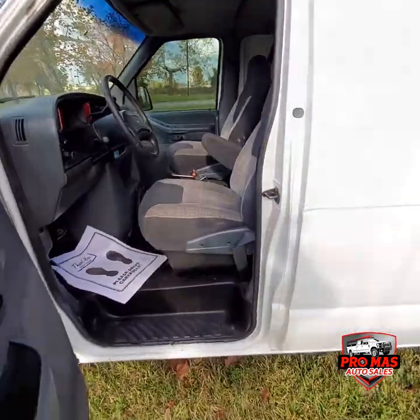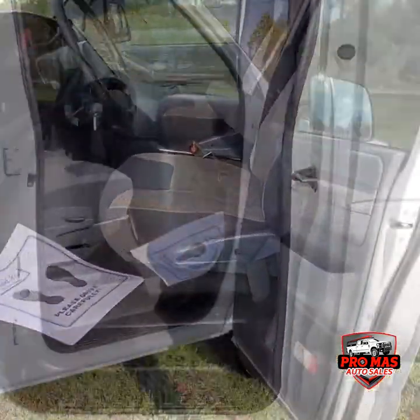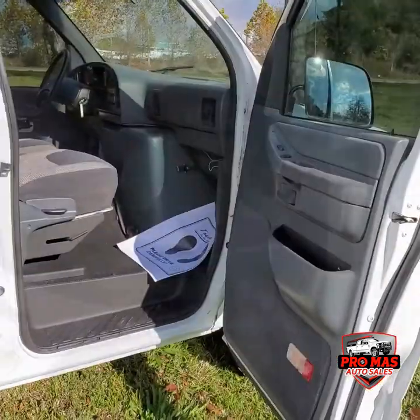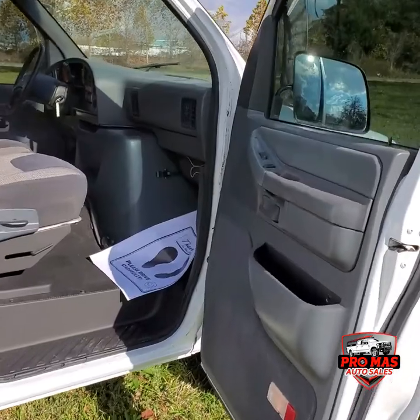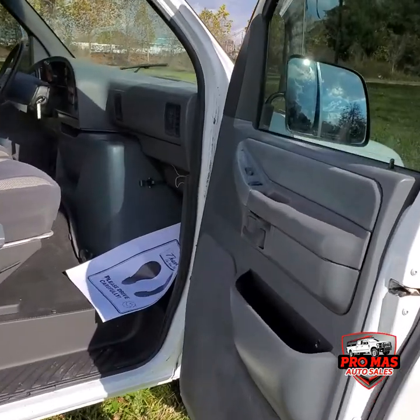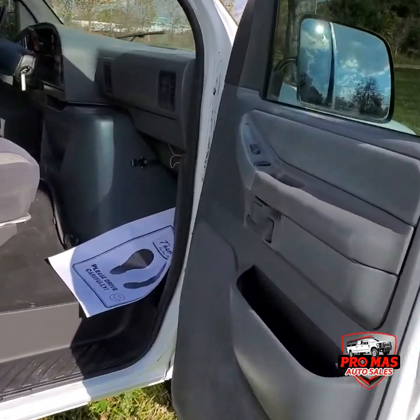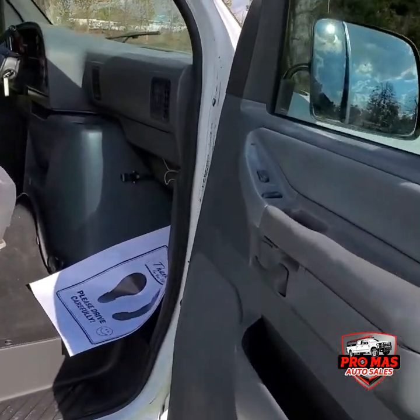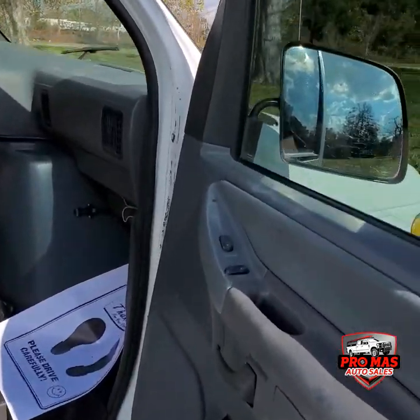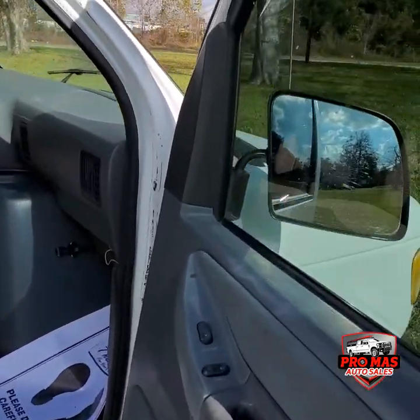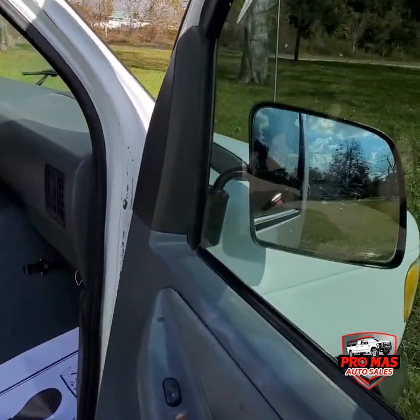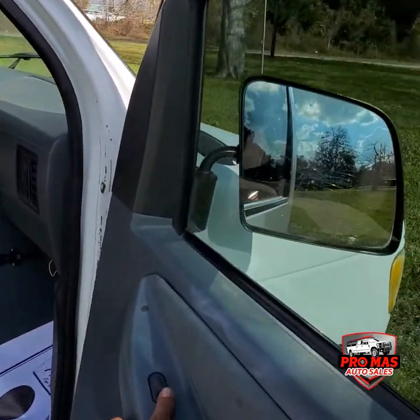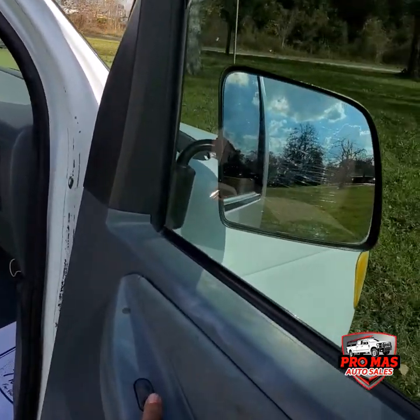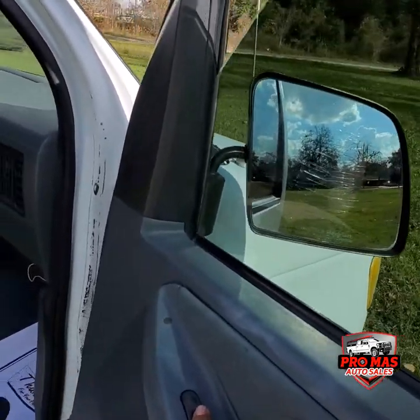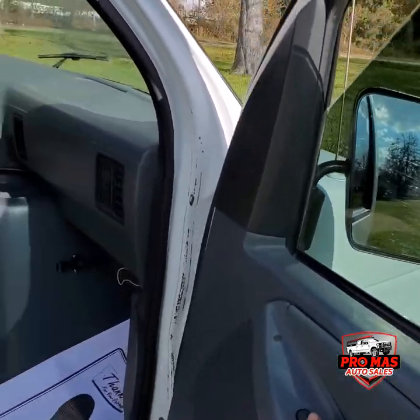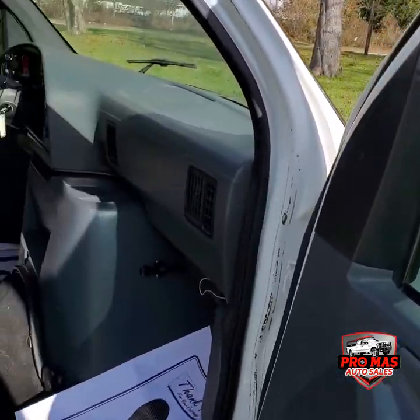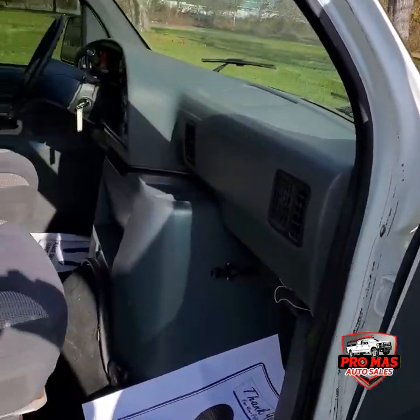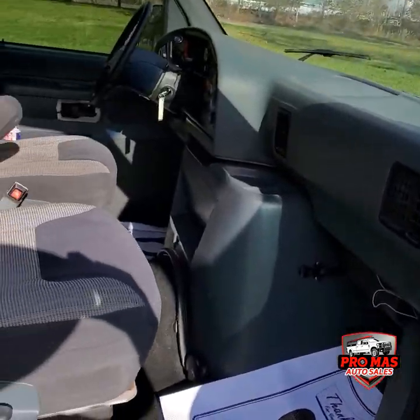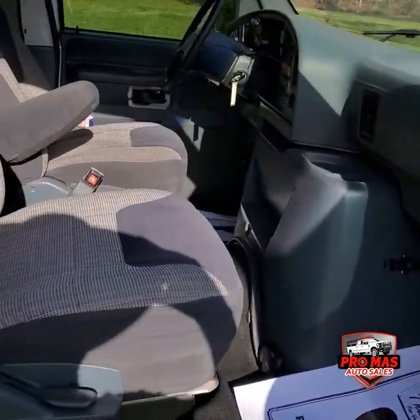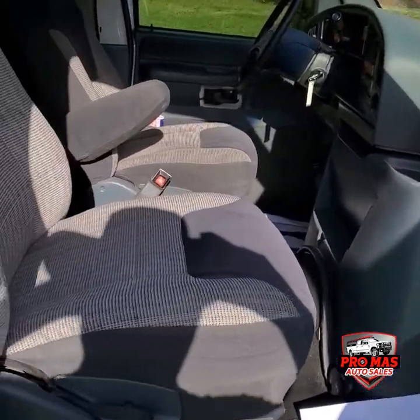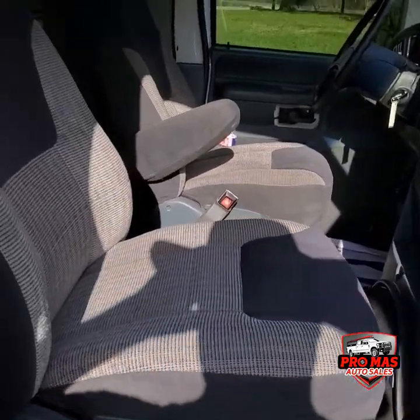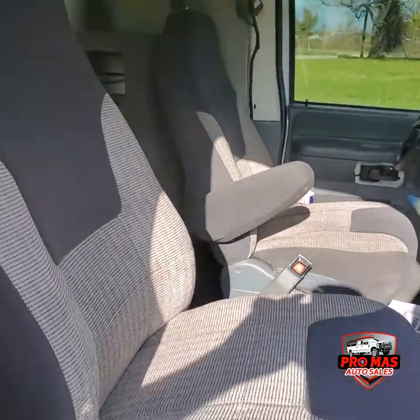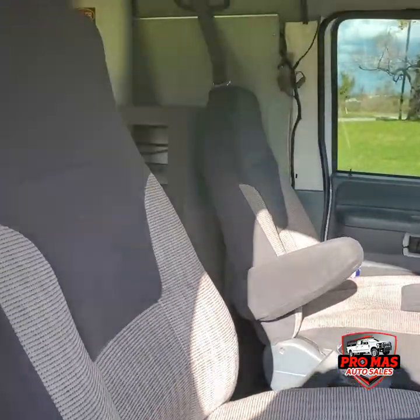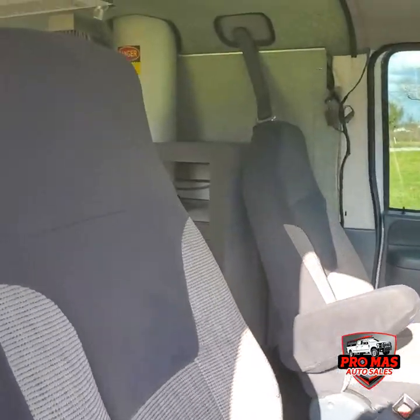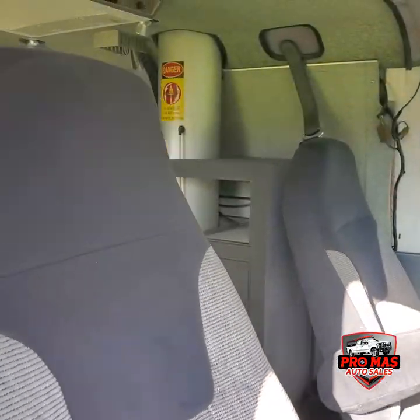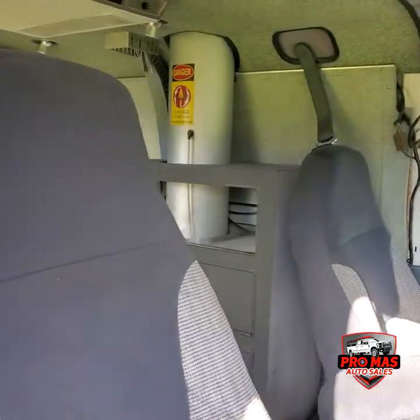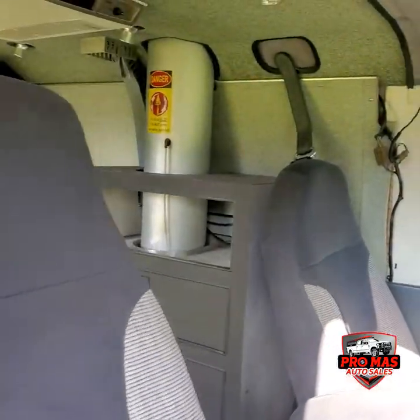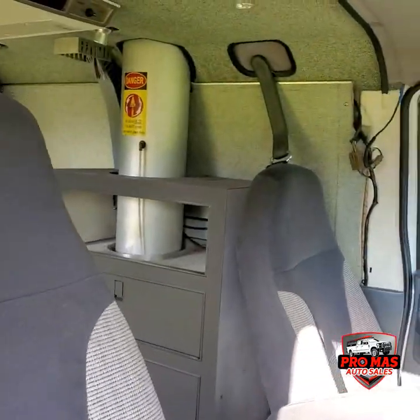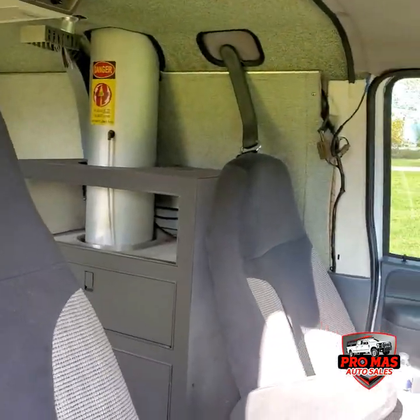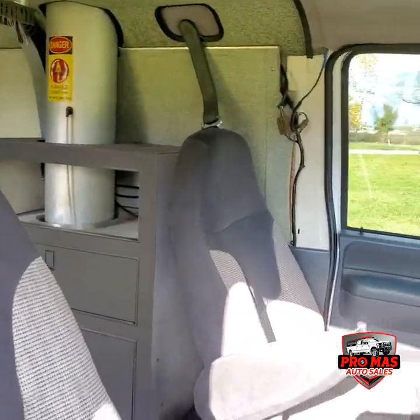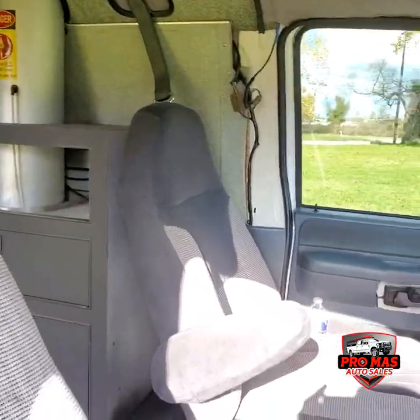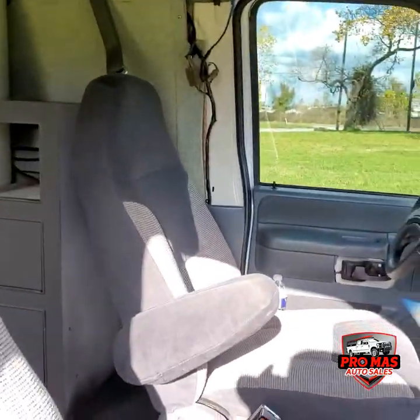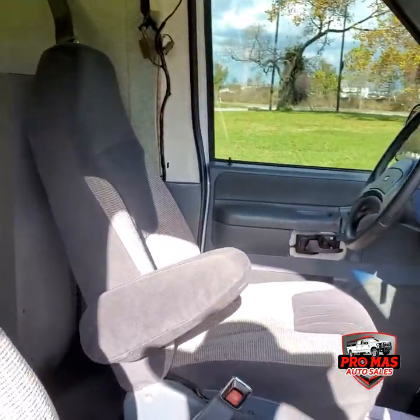Let's check out the passenger side. We've got power windows, power mirrors, power locks, and seats all the way around.